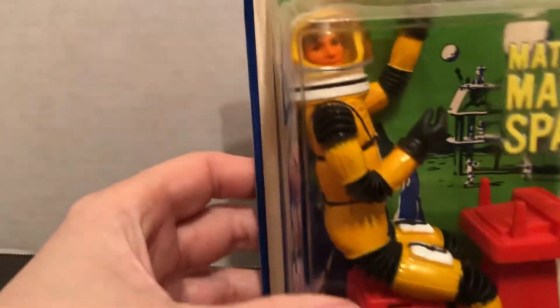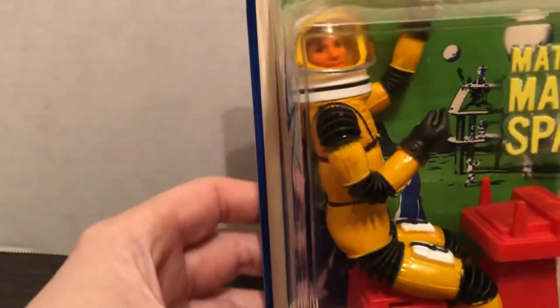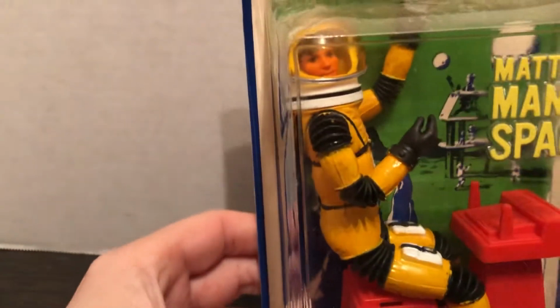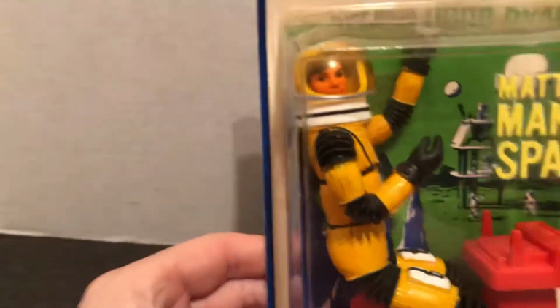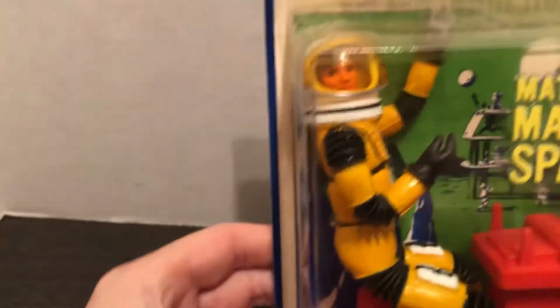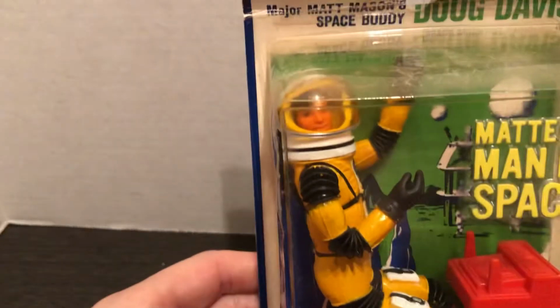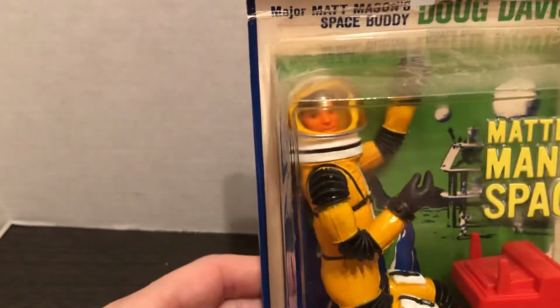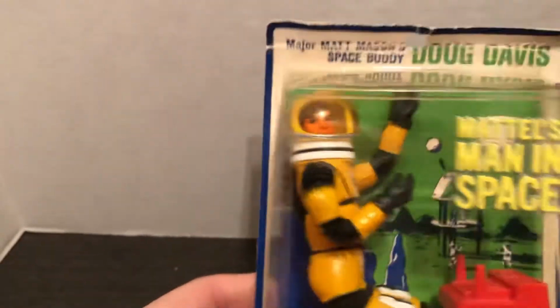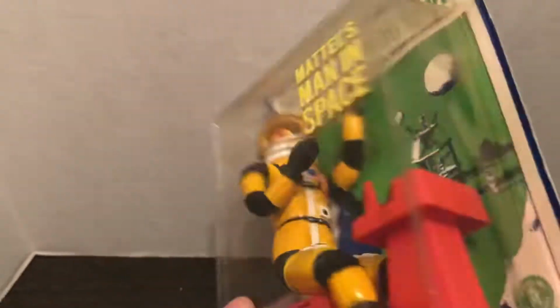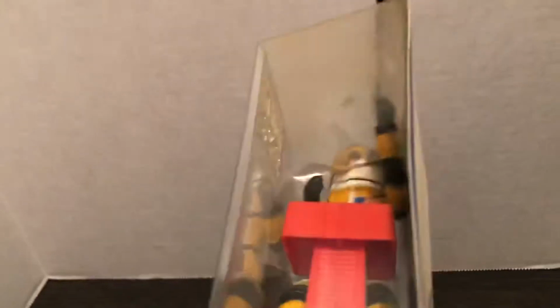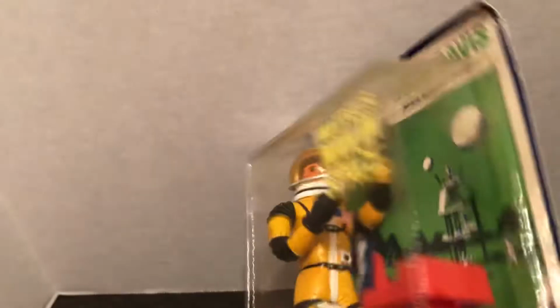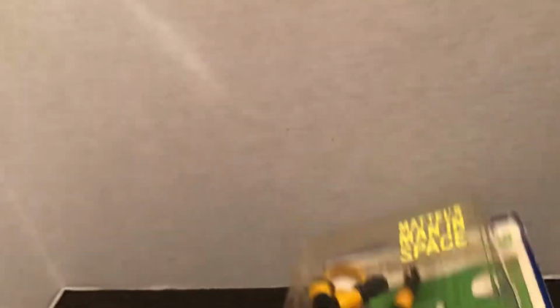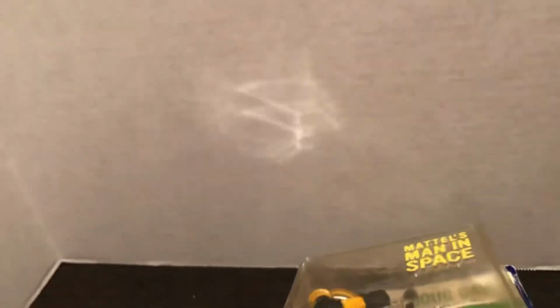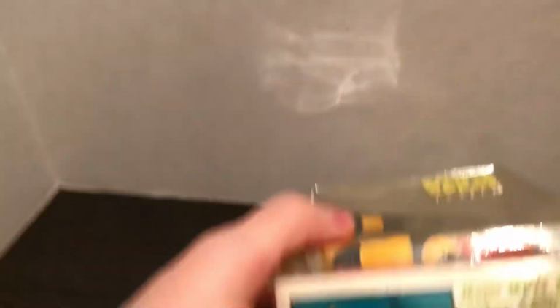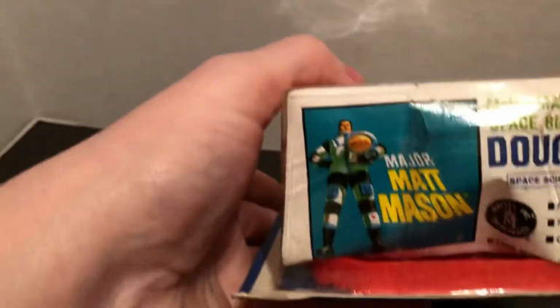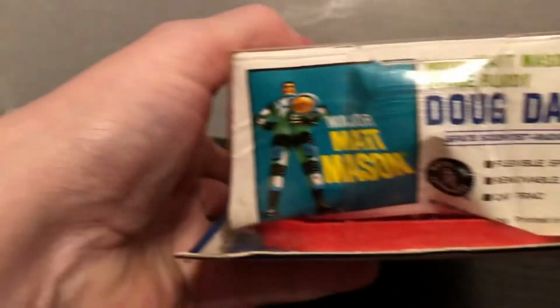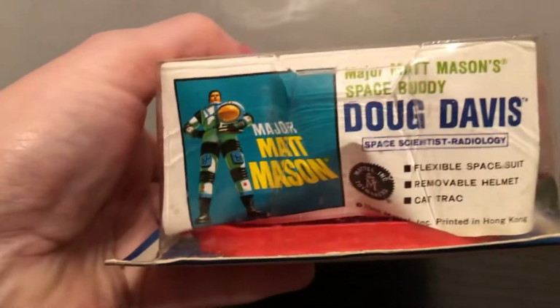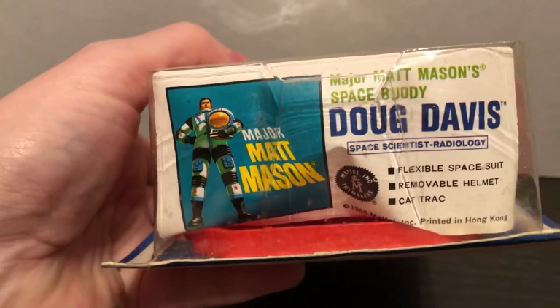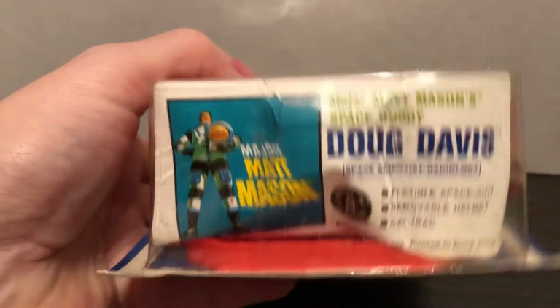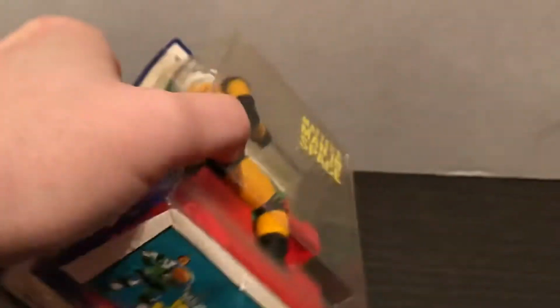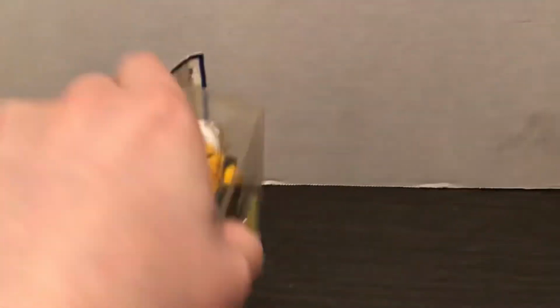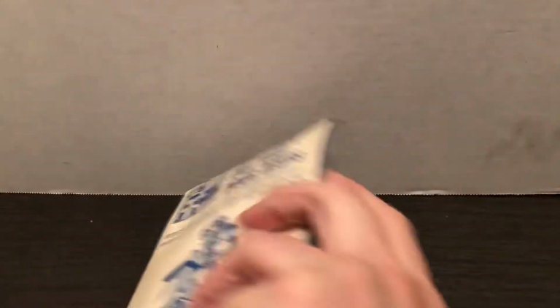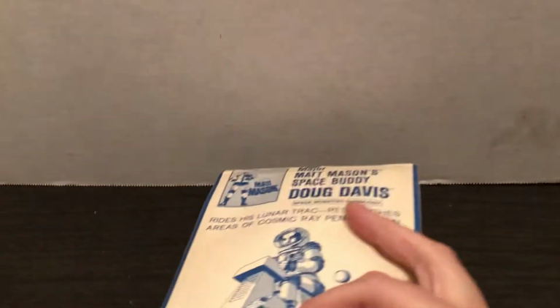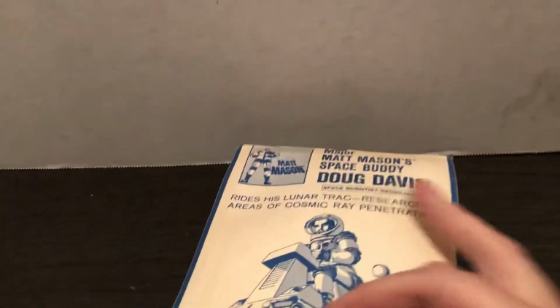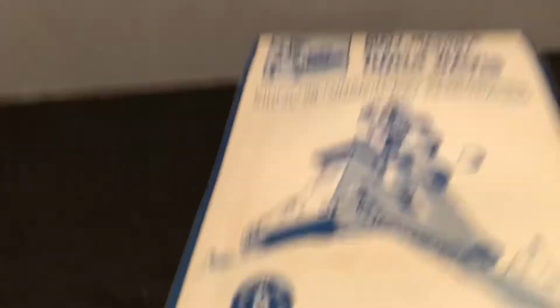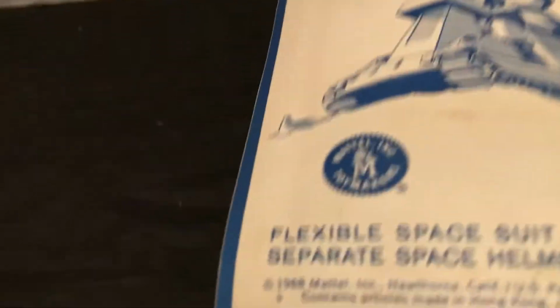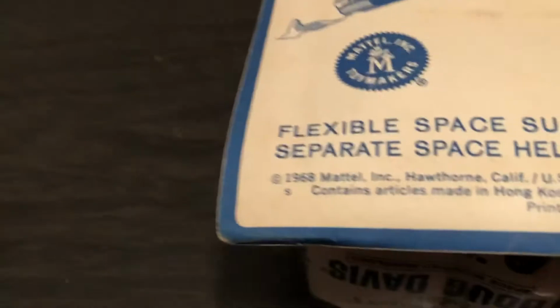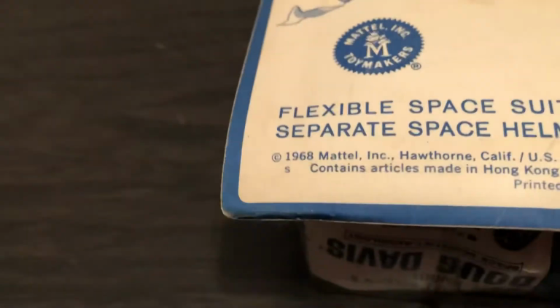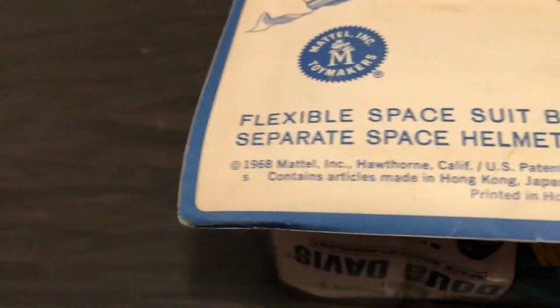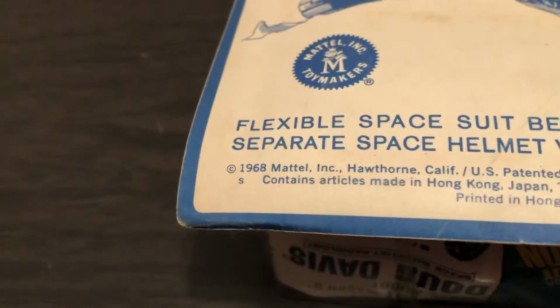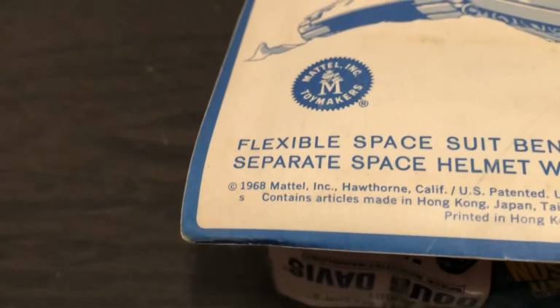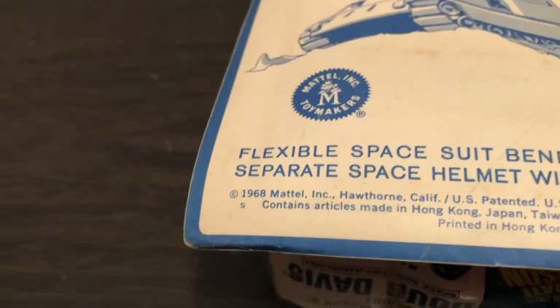Let's take a look at him here. He's still sealed. Let's take a look at the bottom — dated 1968.